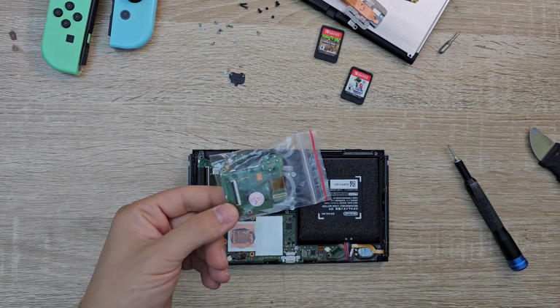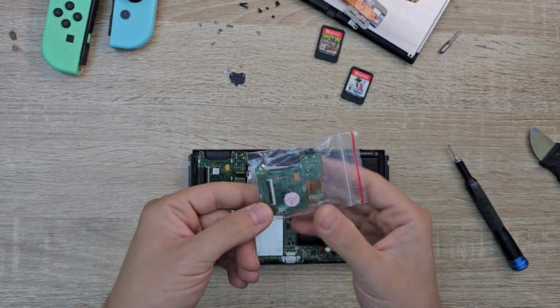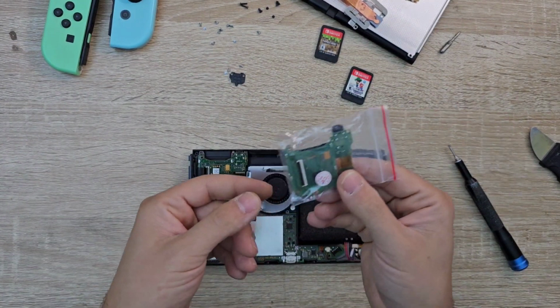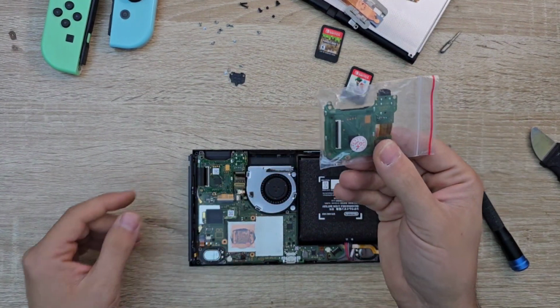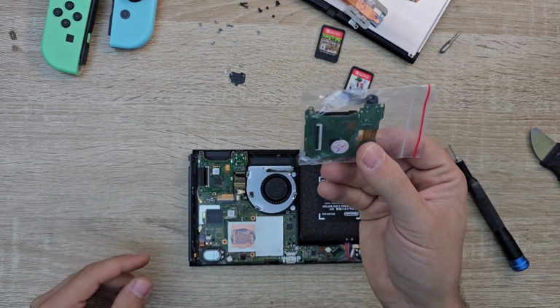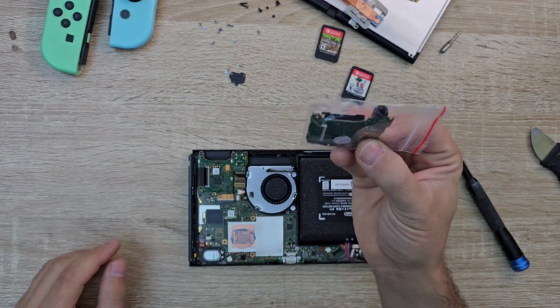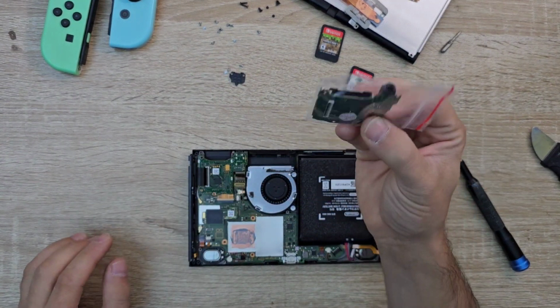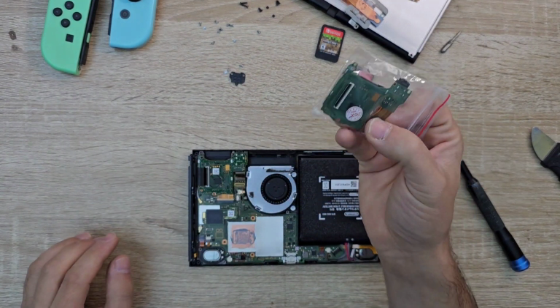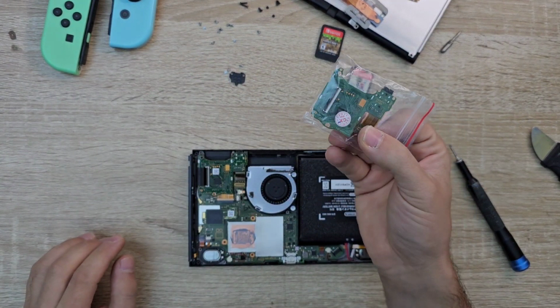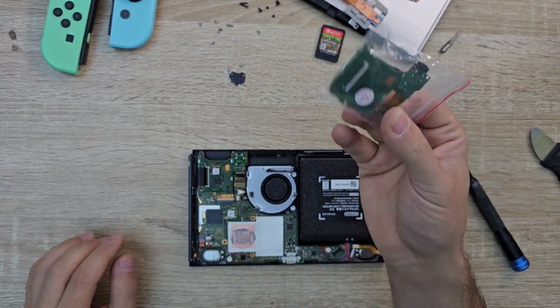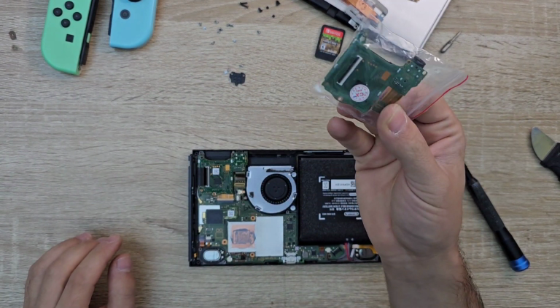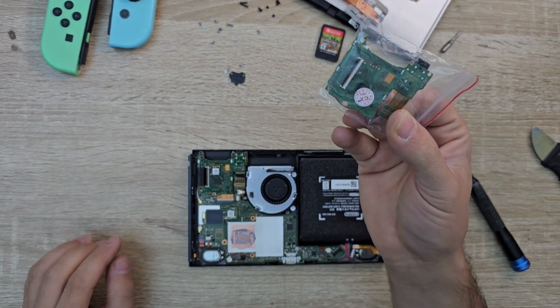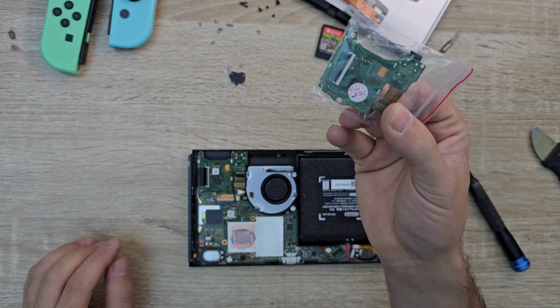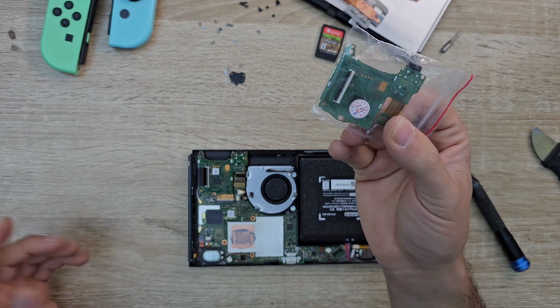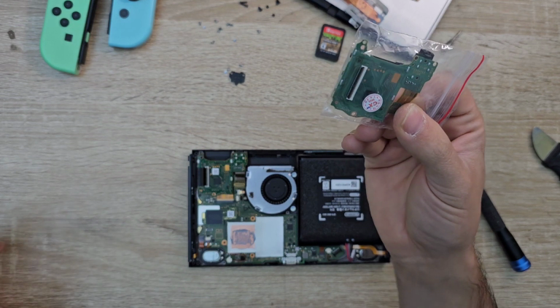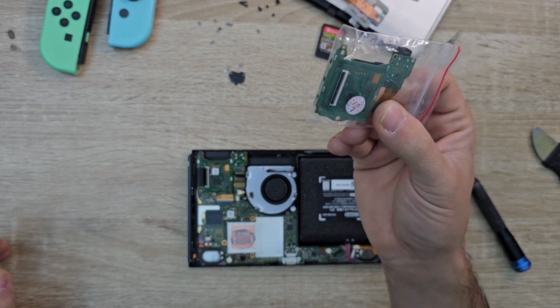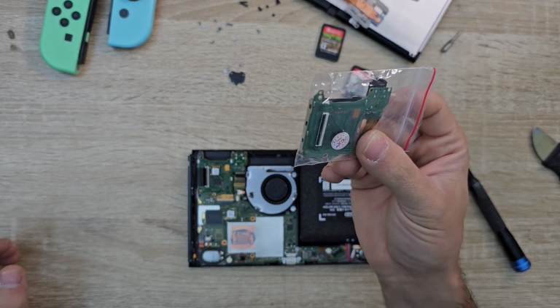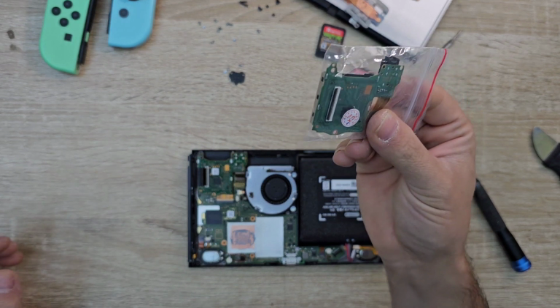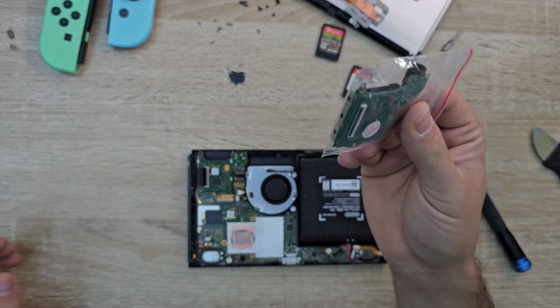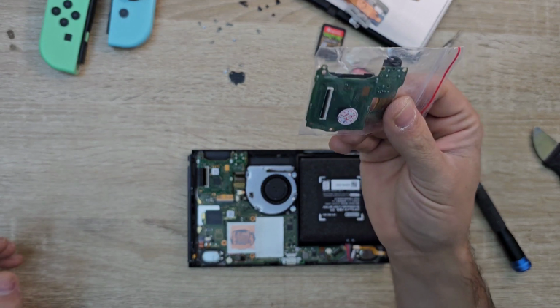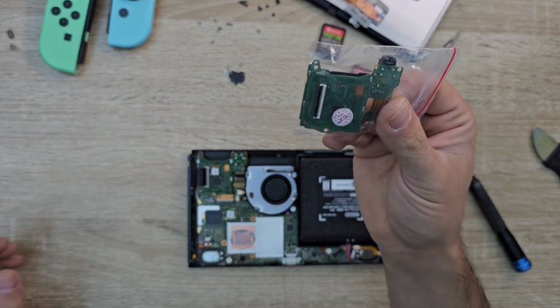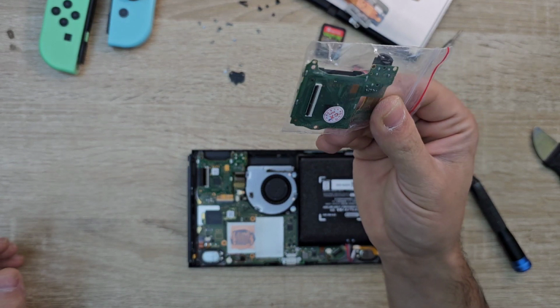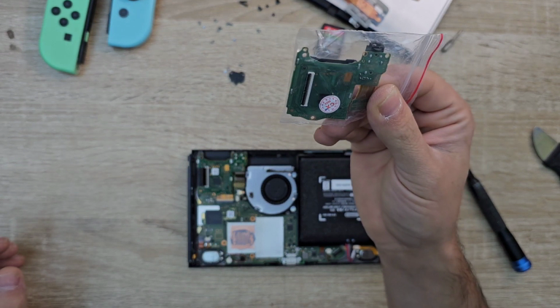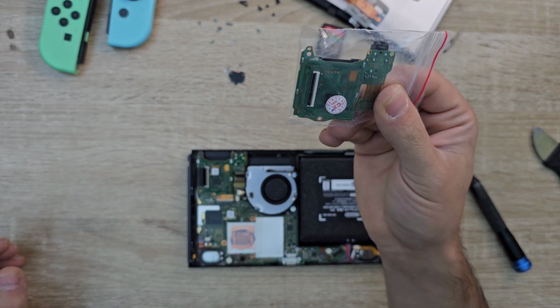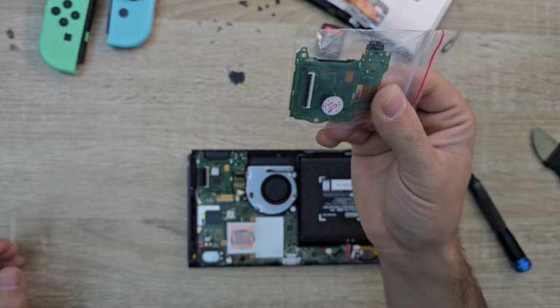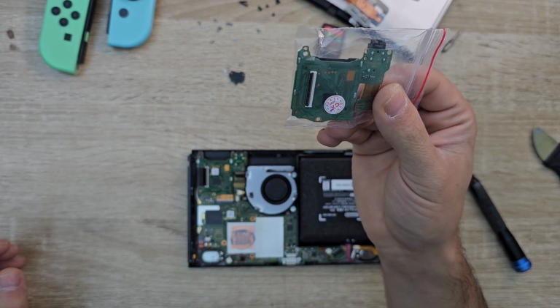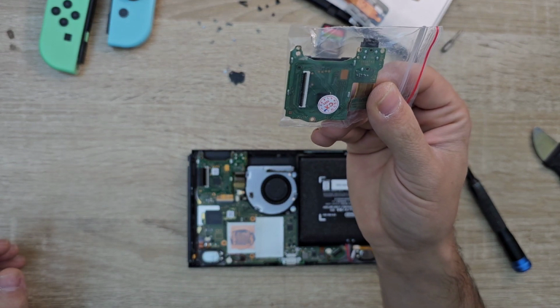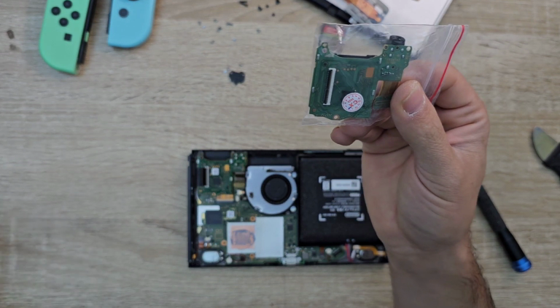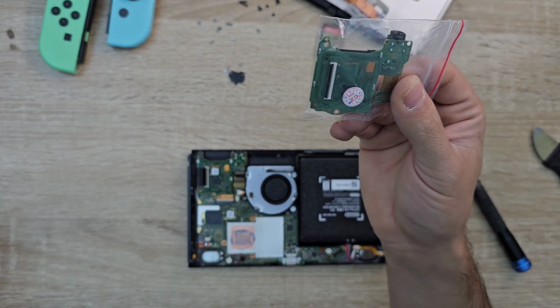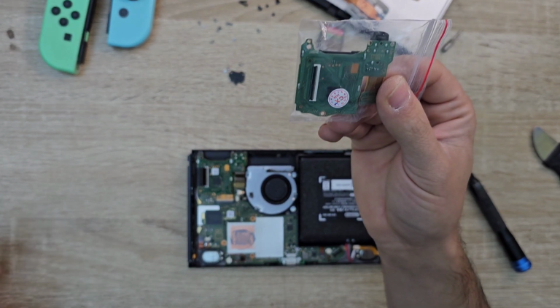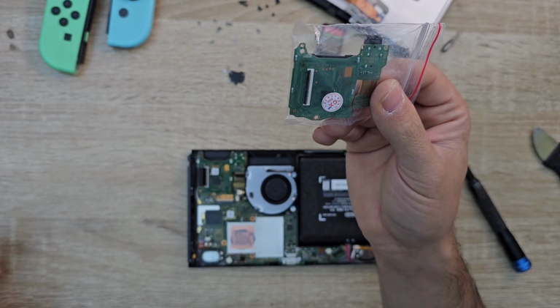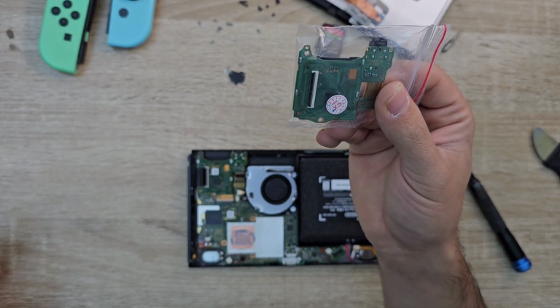This is a brand new card reader; it's available on our shop if you'd like to buy it. Let's try to replace it and test, and I hope everything goes well.